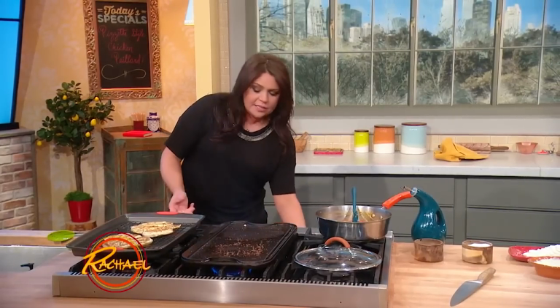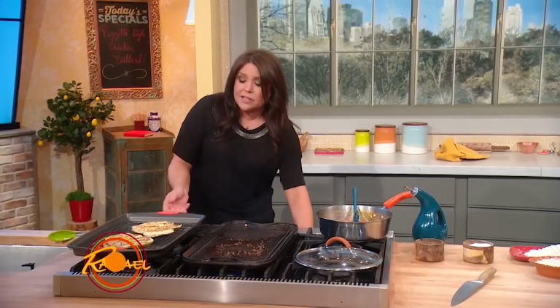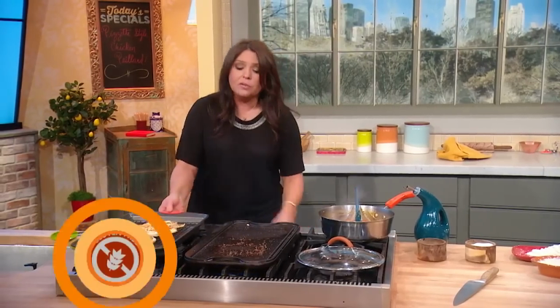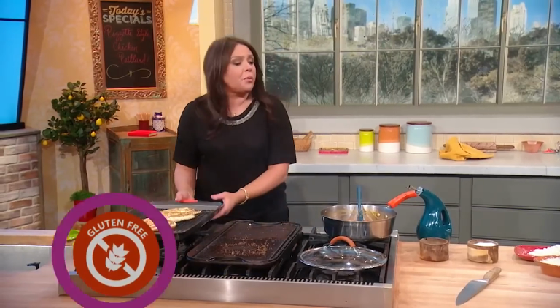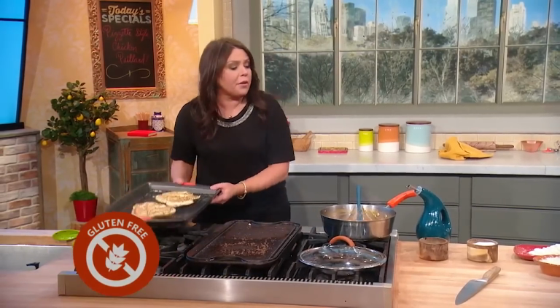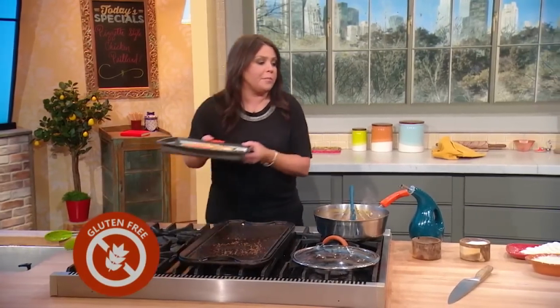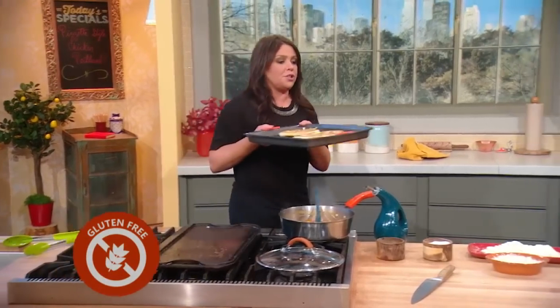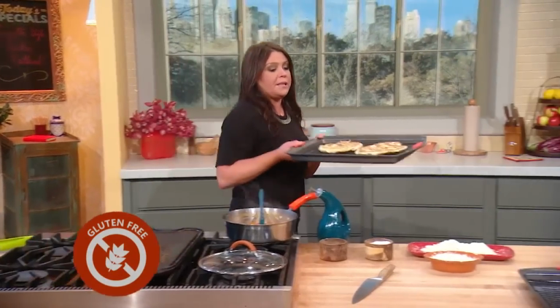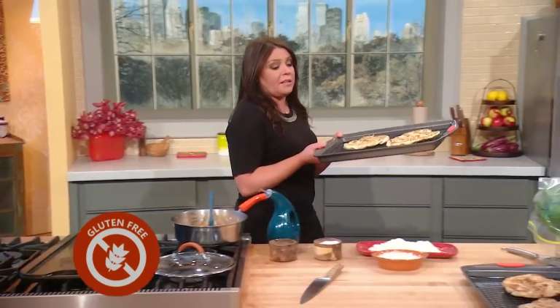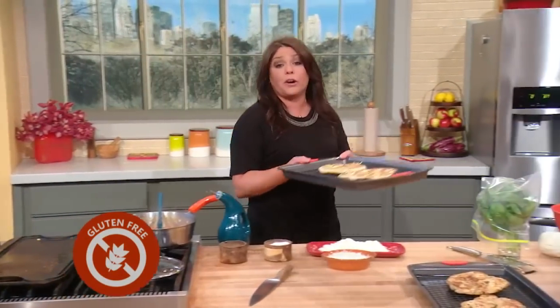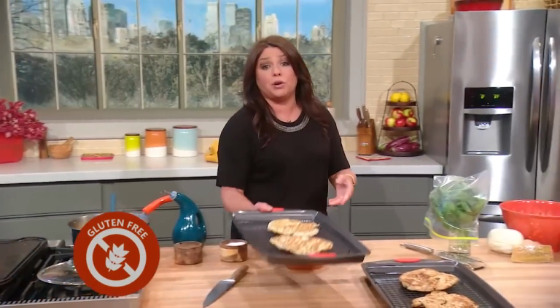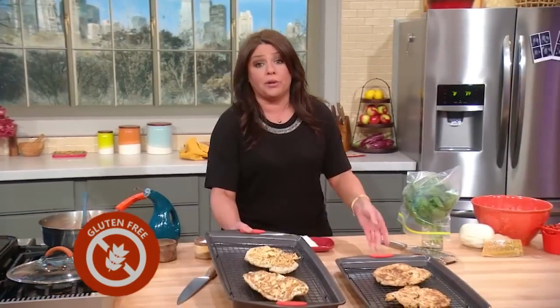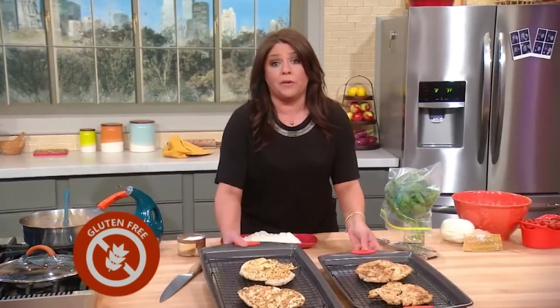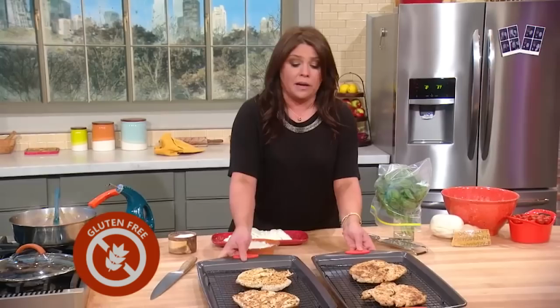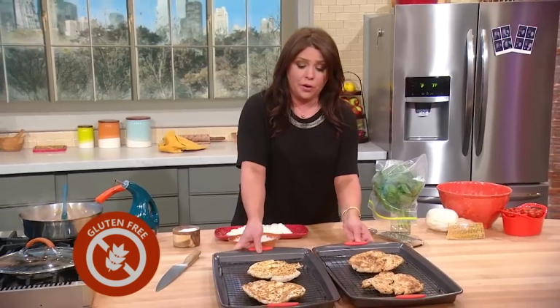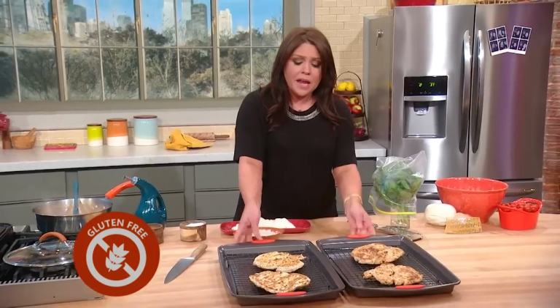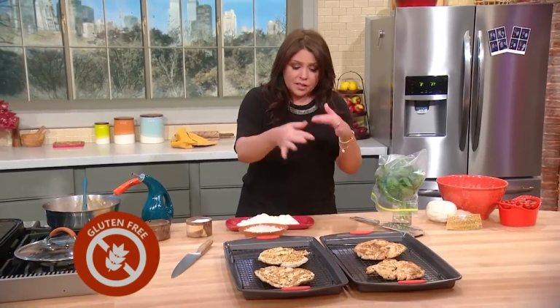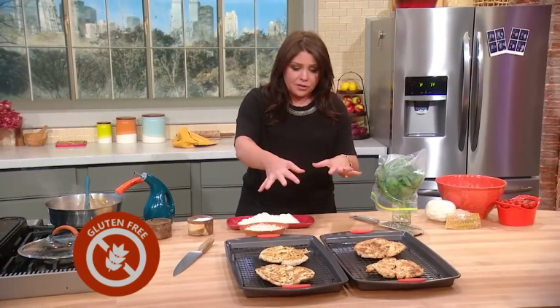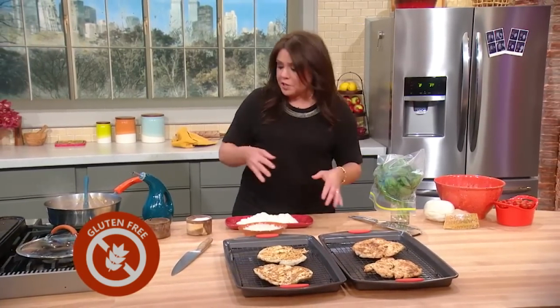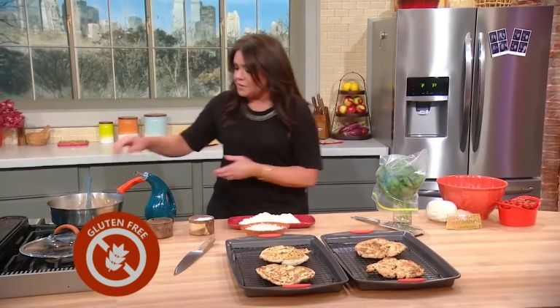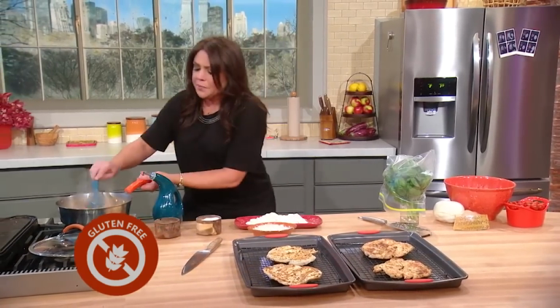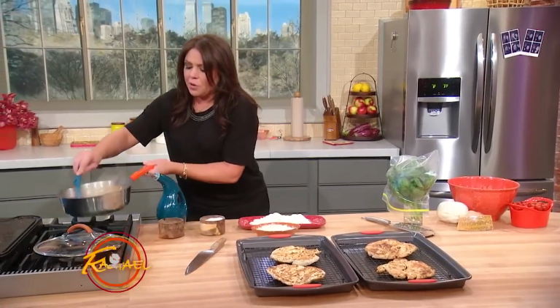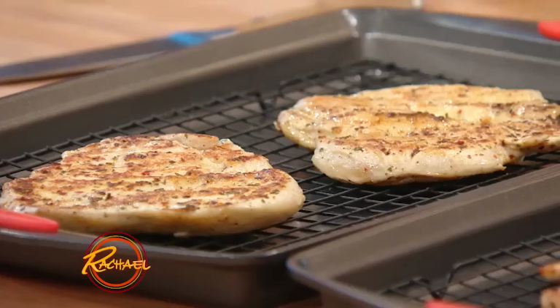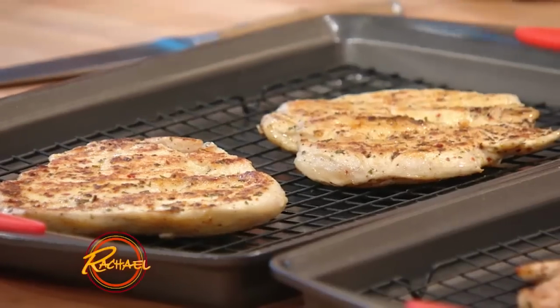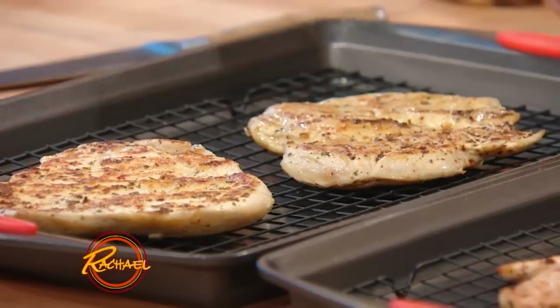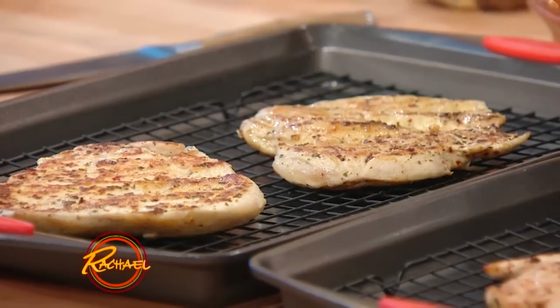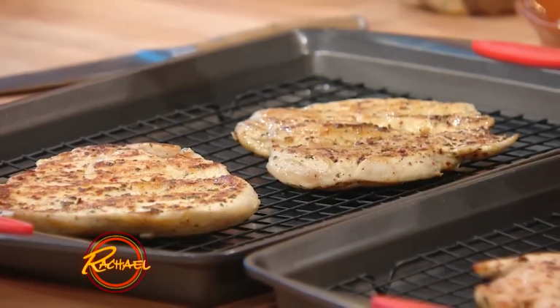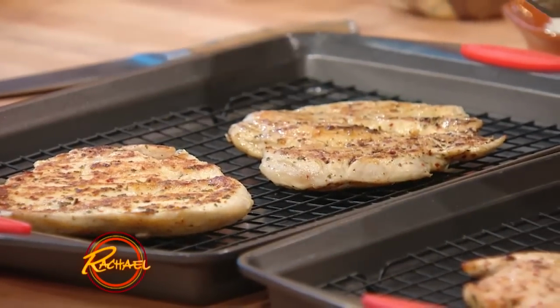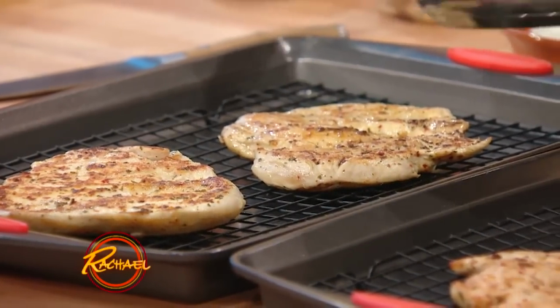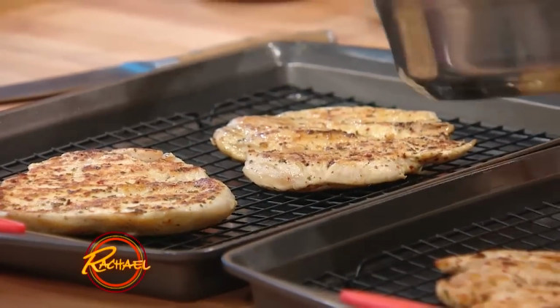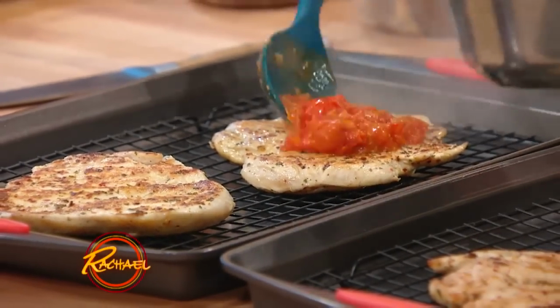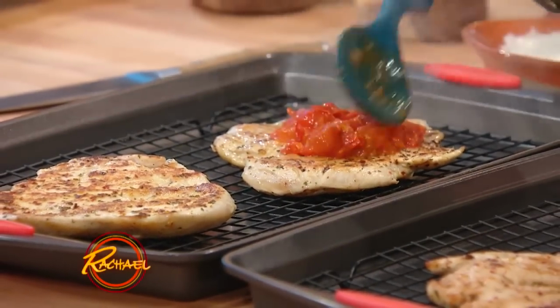This is a gluten-free way for the whole family to enjoy pizza — a lot quicker than you could order it and wait for the delivery. So here are our little chicken pizzas, and we're going to top each one with our fresh cherry tomato garlic sauce.